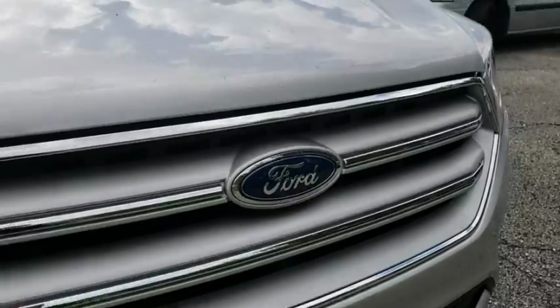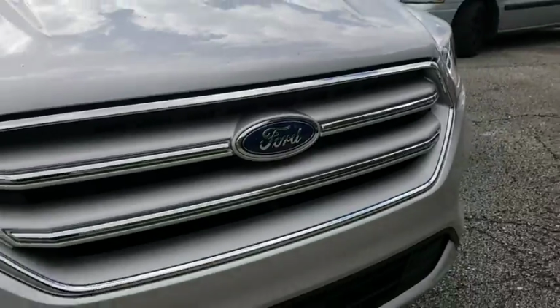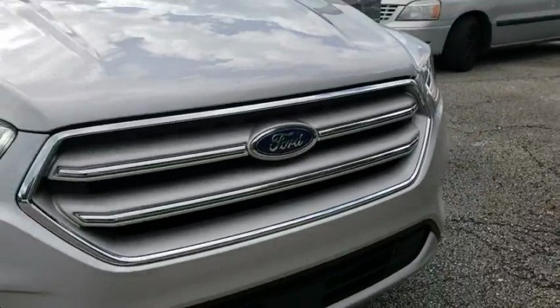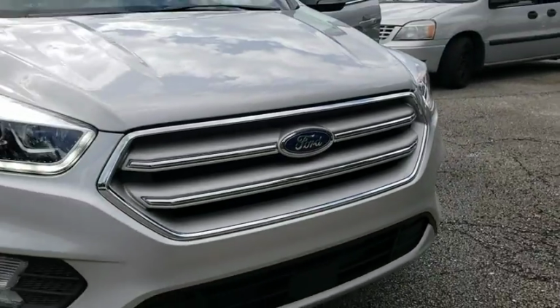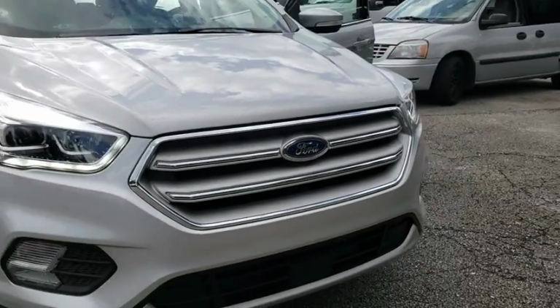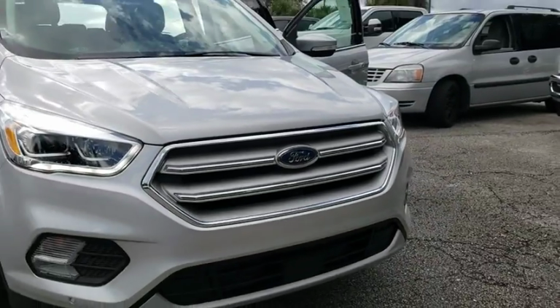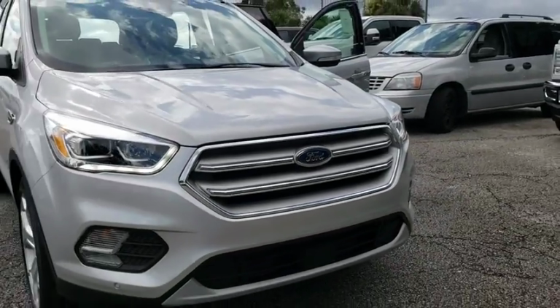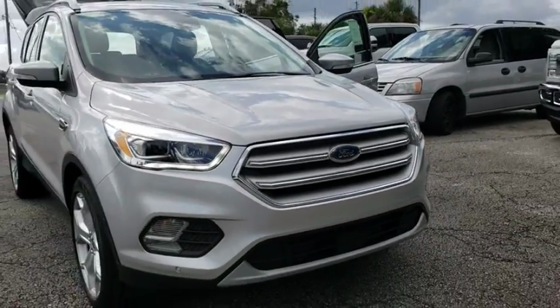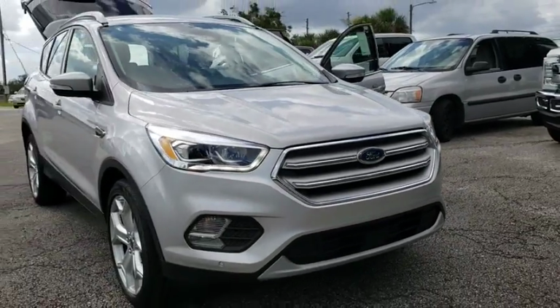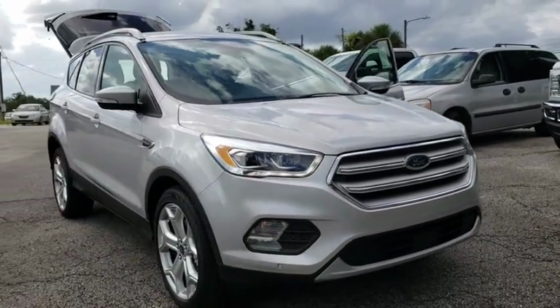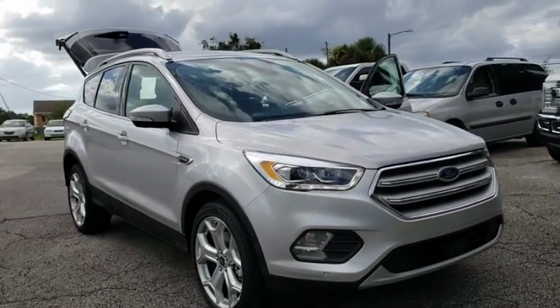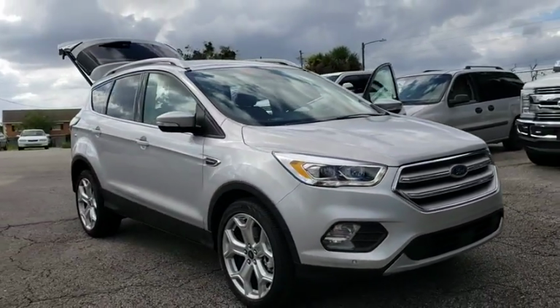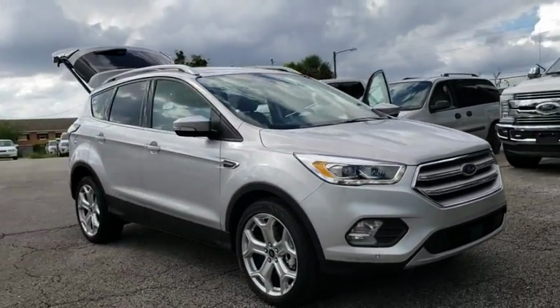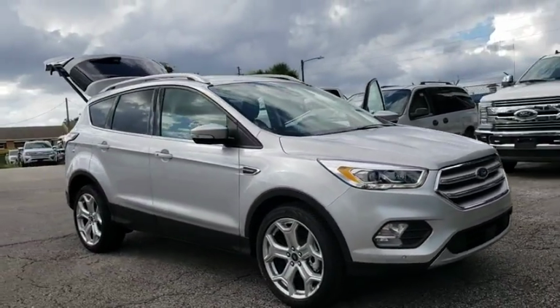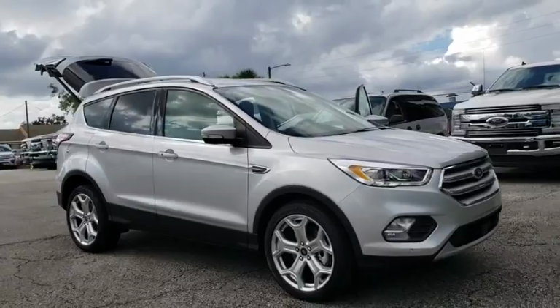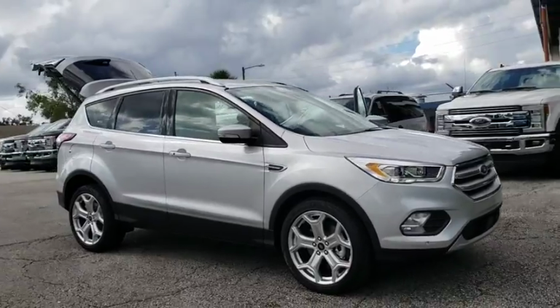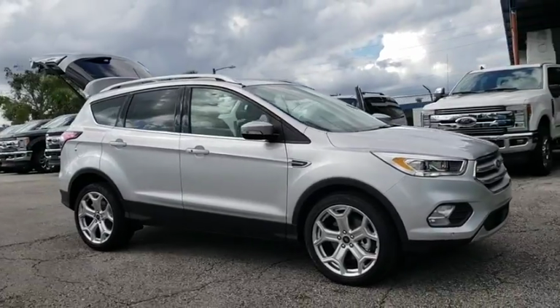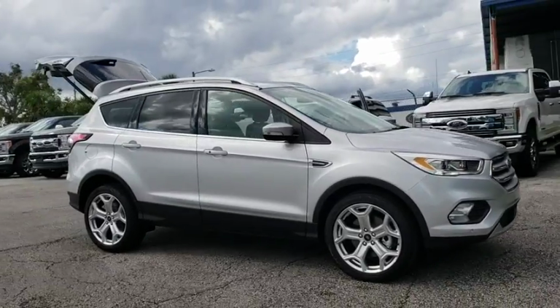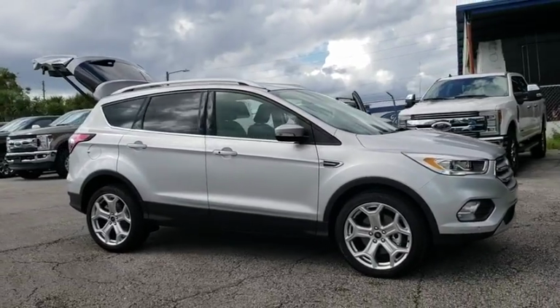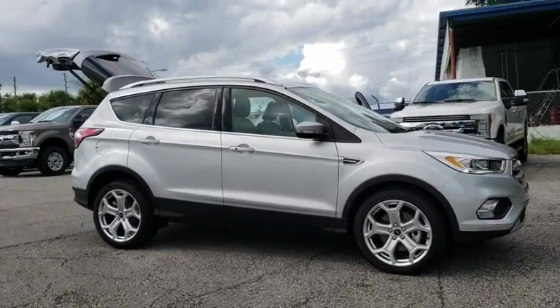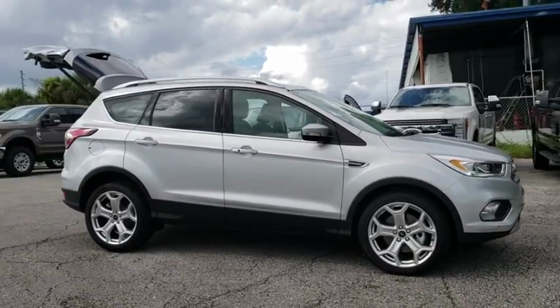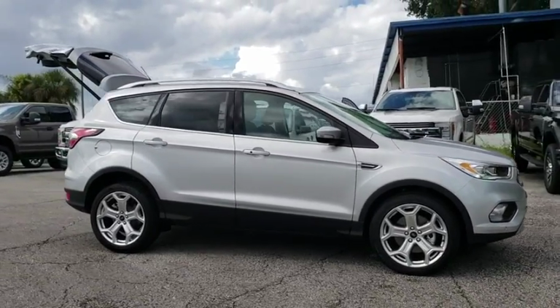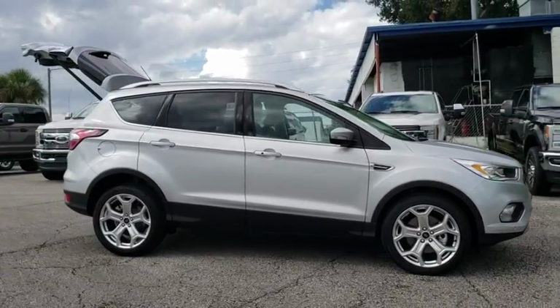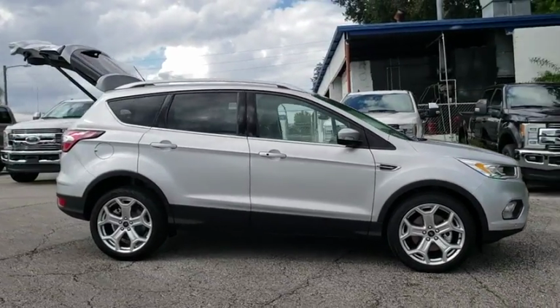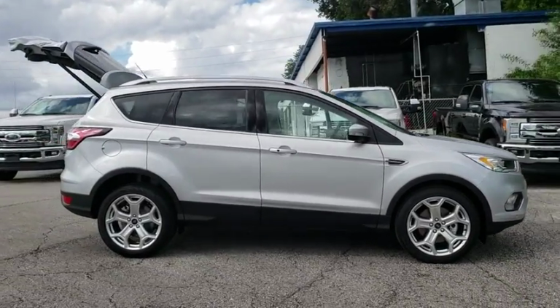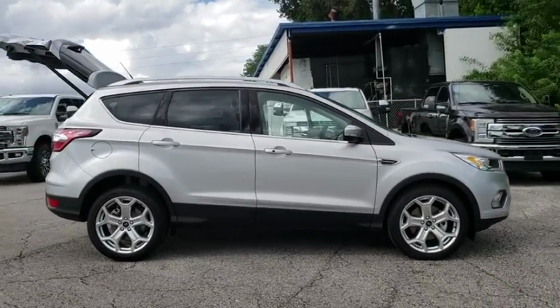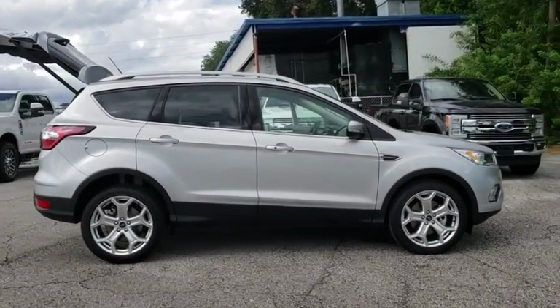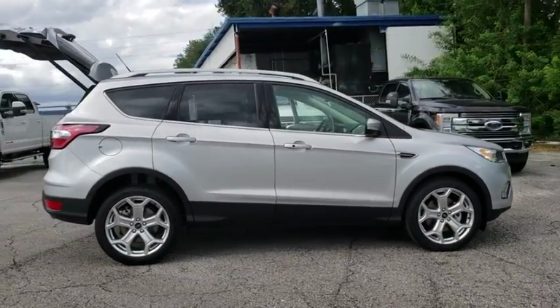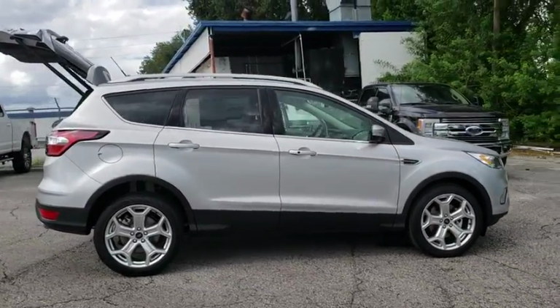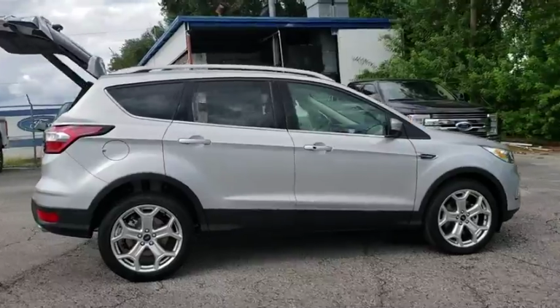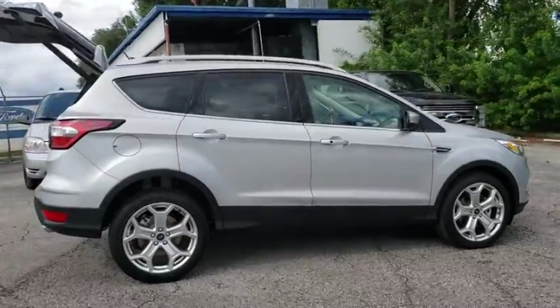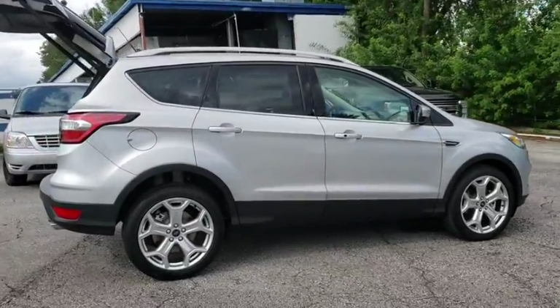2018 Ford Escape. Gas engines flex, tow, sip, and go with Ford Escape. This vehicle has less than 100 miles. Here are some of this vehicle's great options.